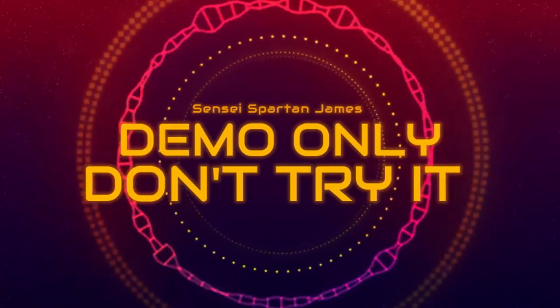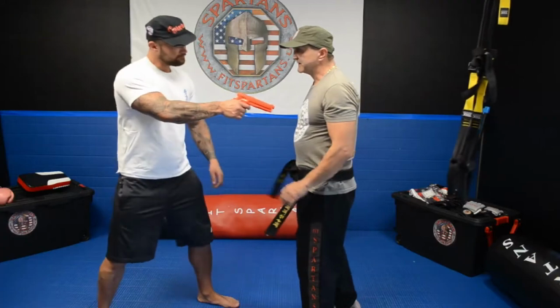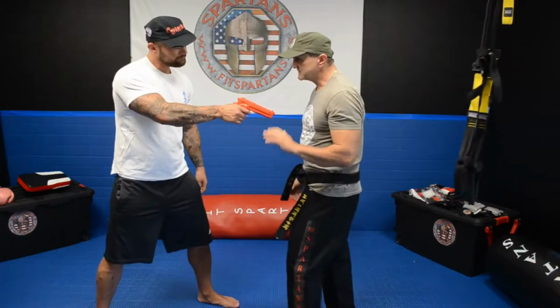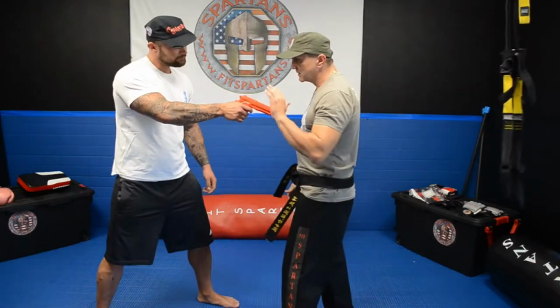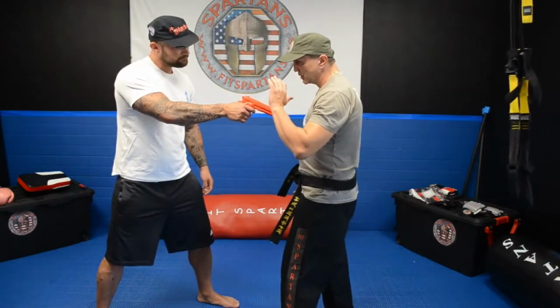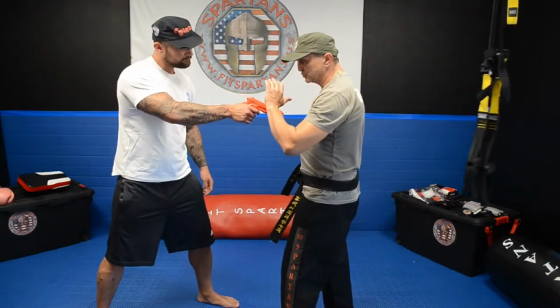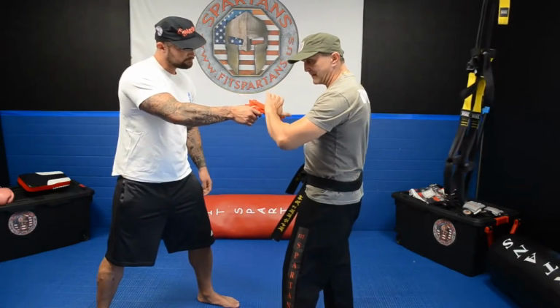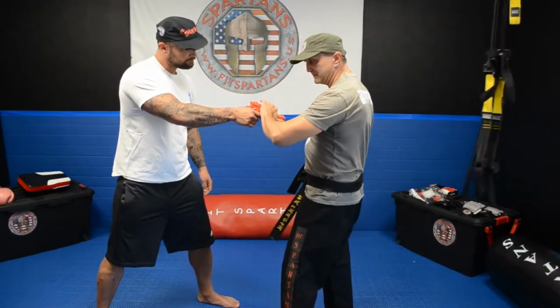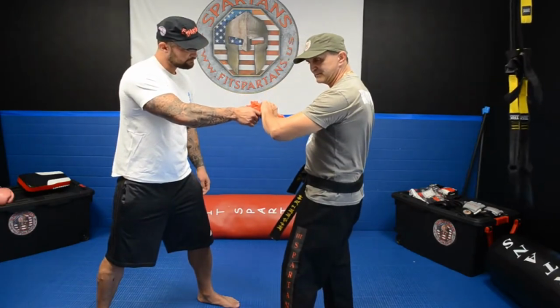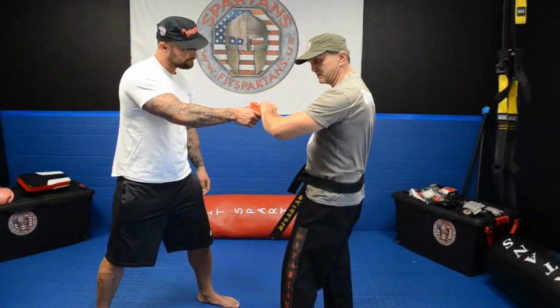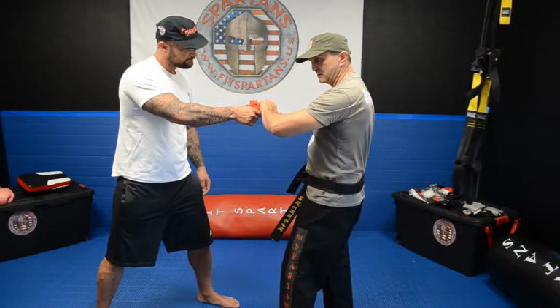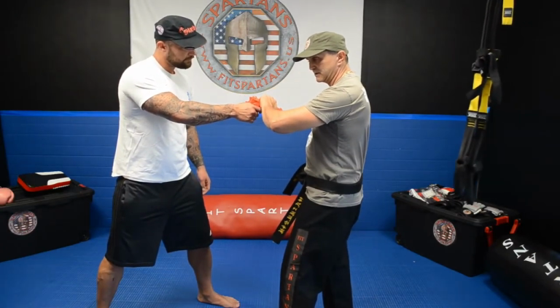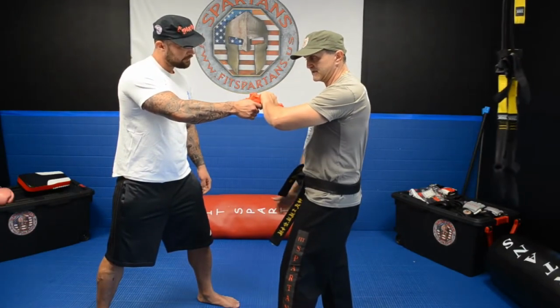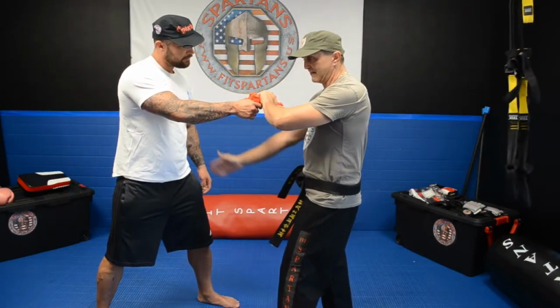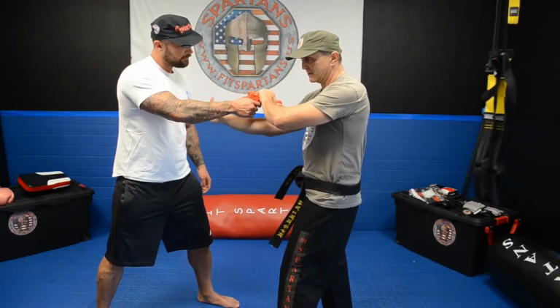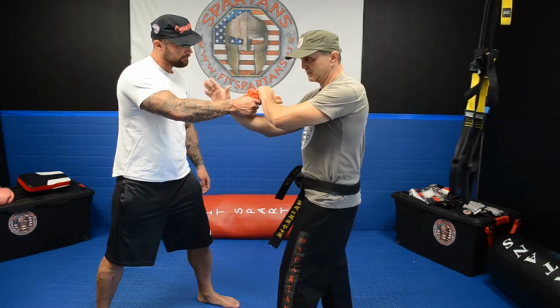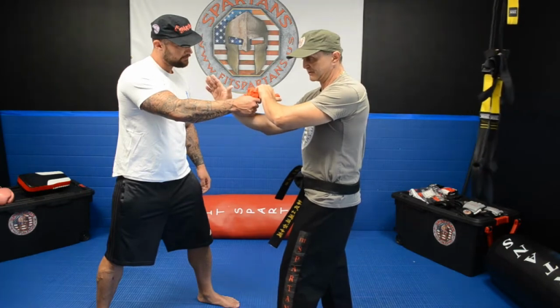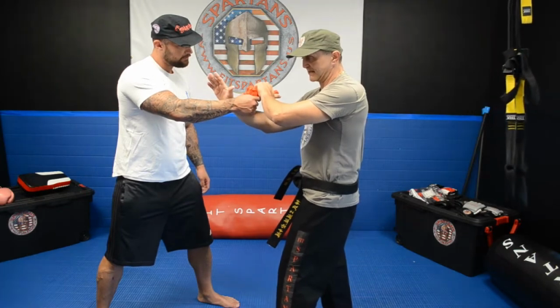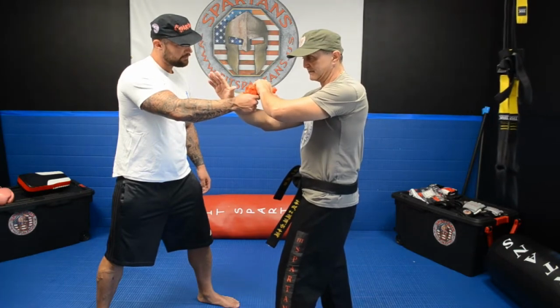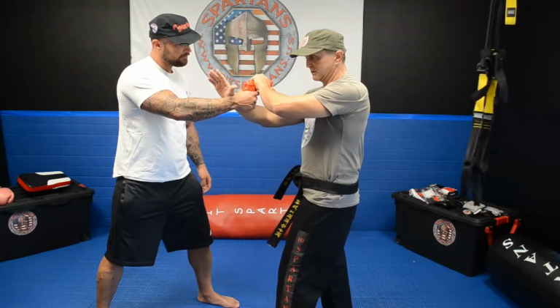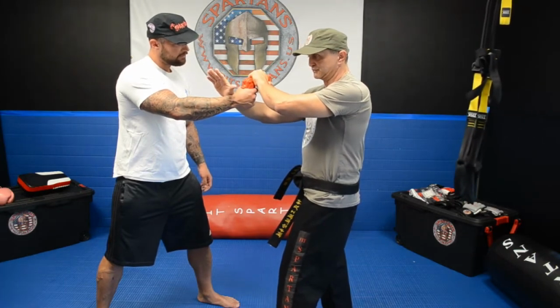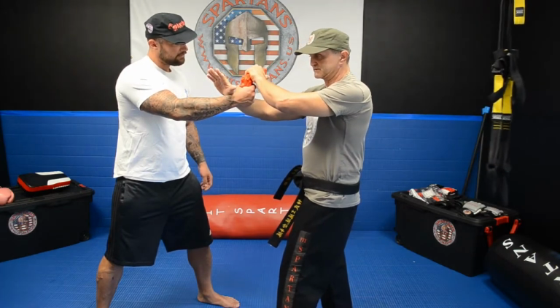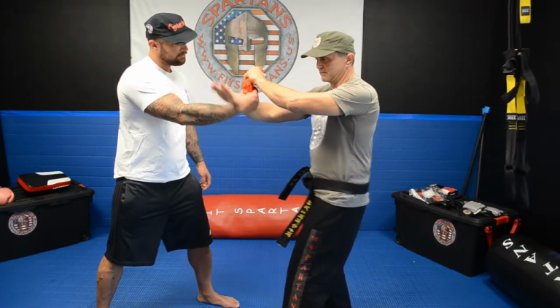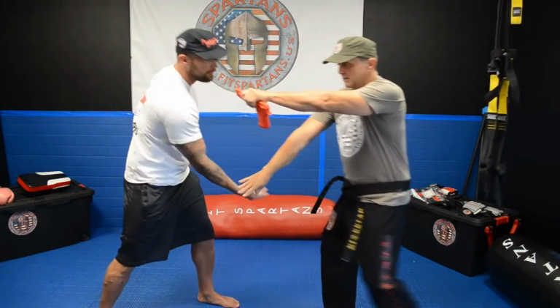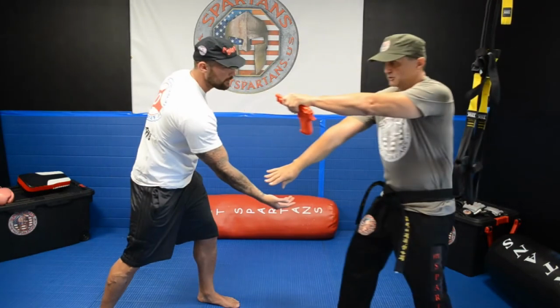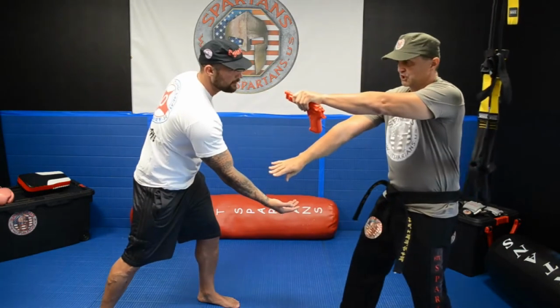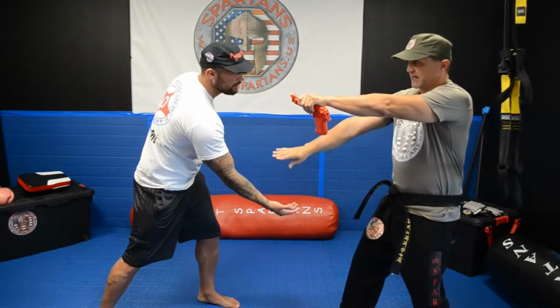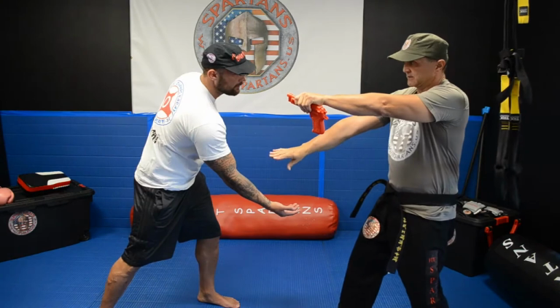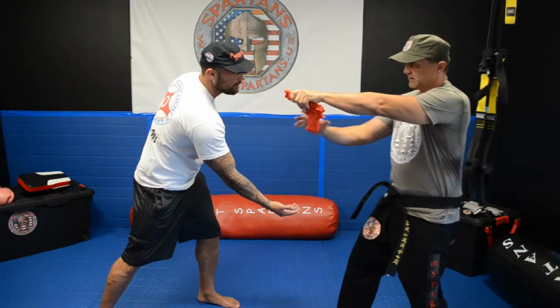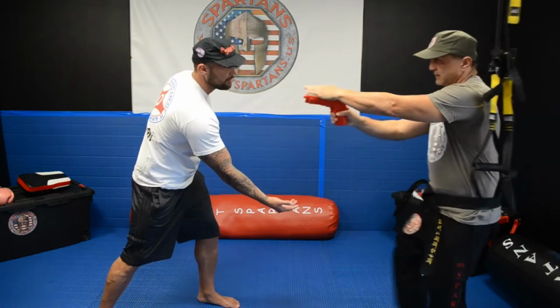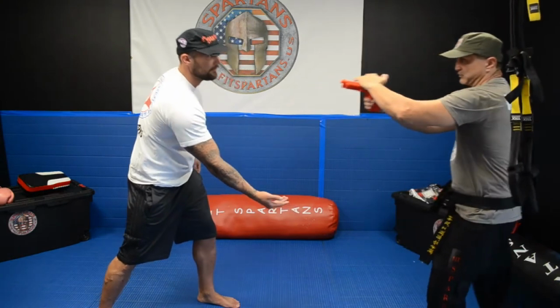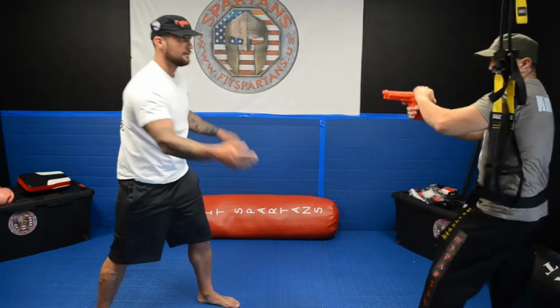The technique is you grab the pistol, at the same time you put your hand behind, you turn the pistol around and you push down the hand and you got the gun.